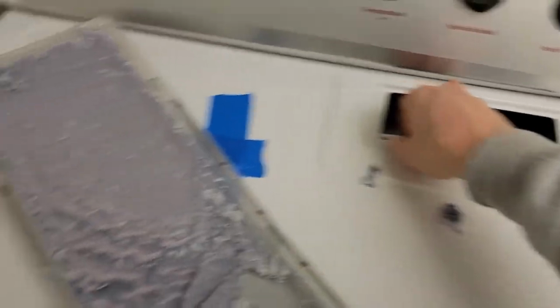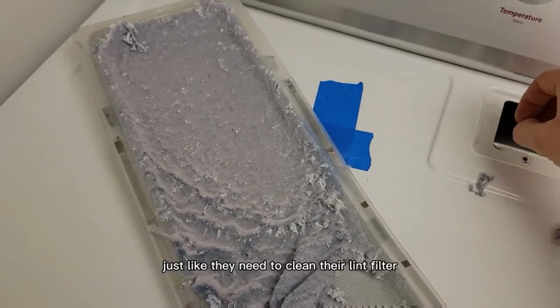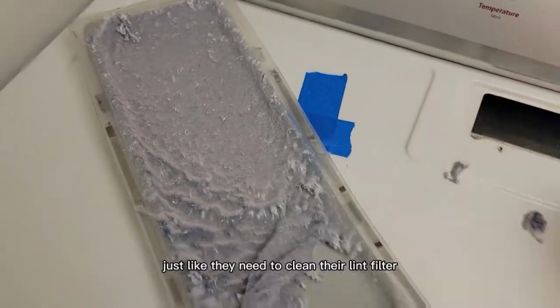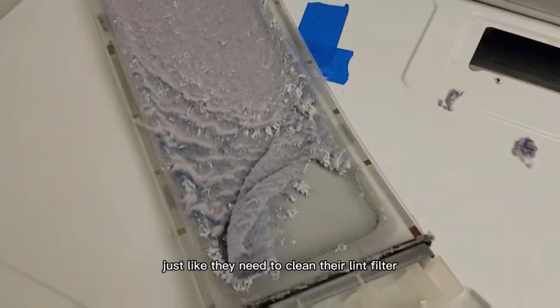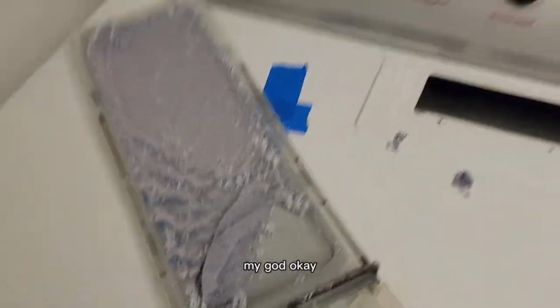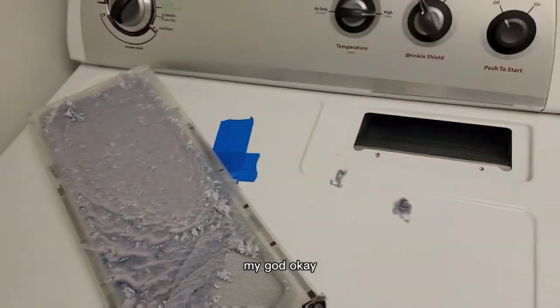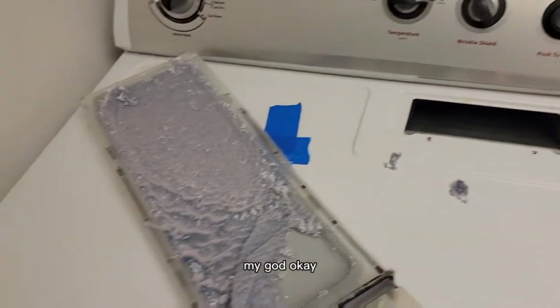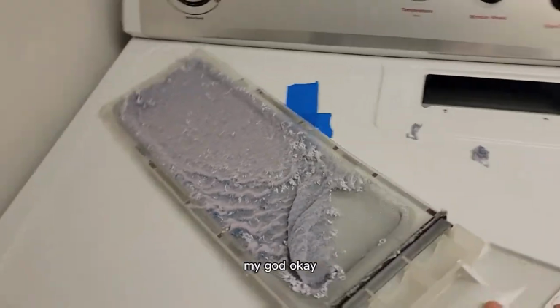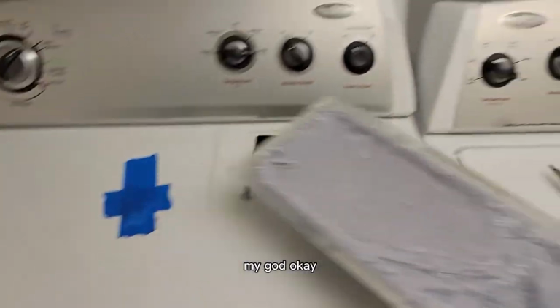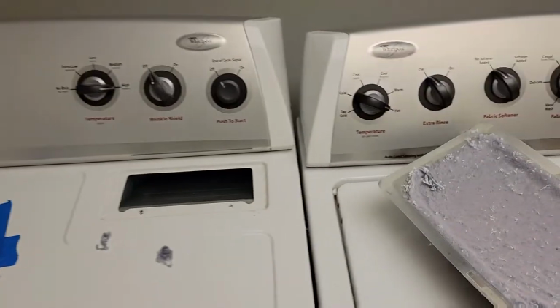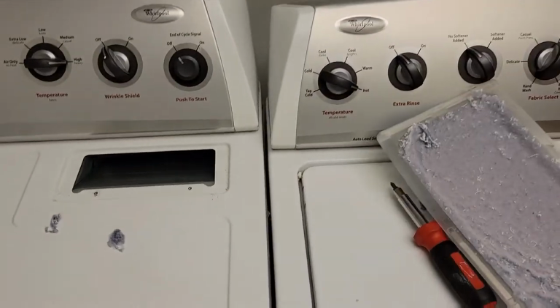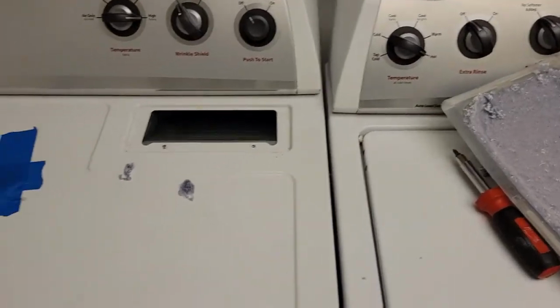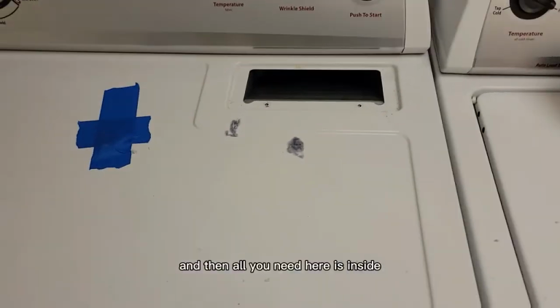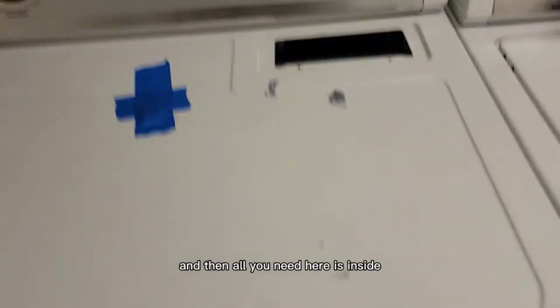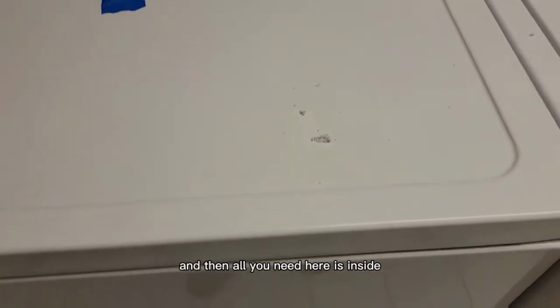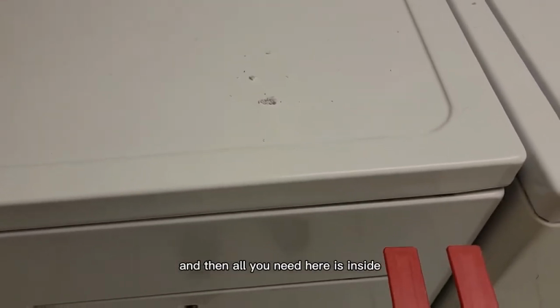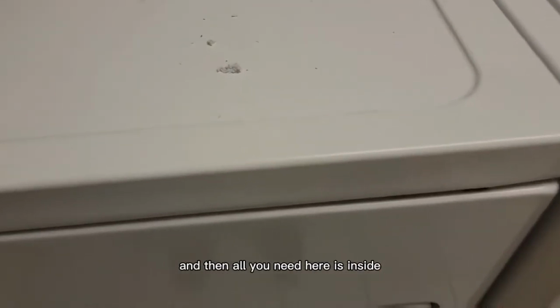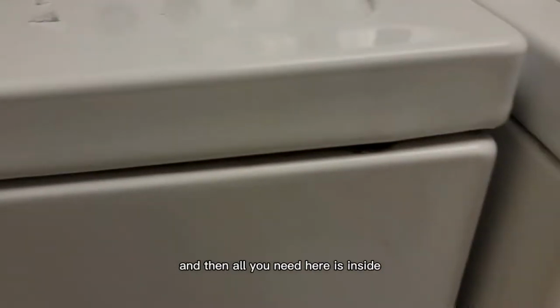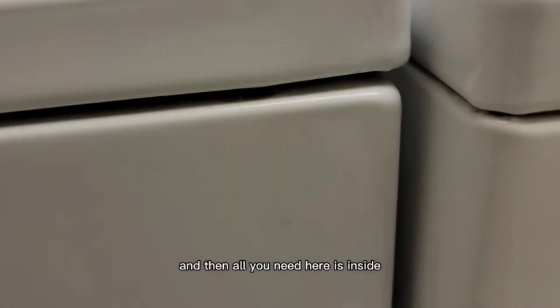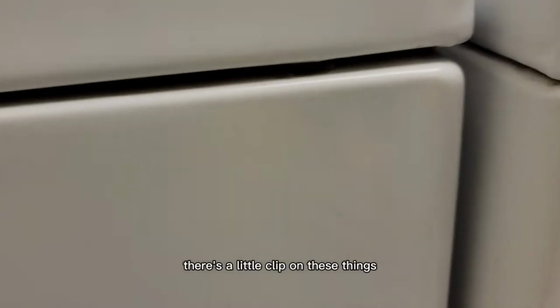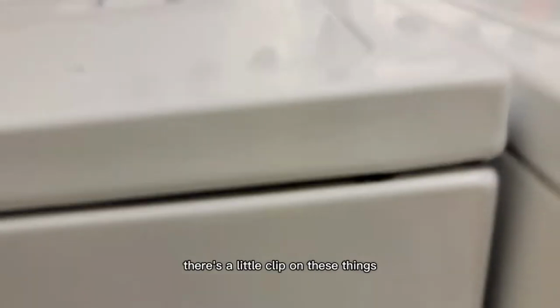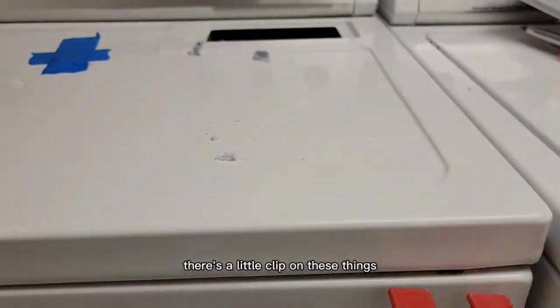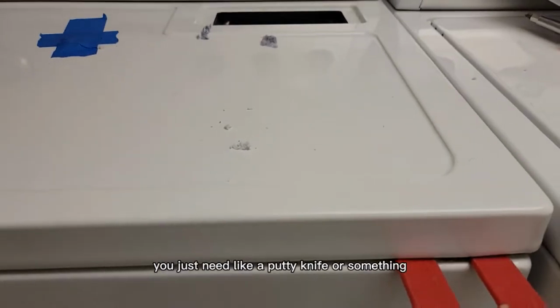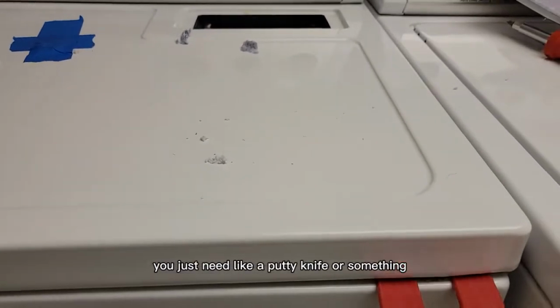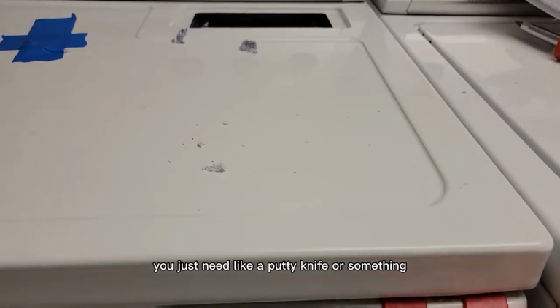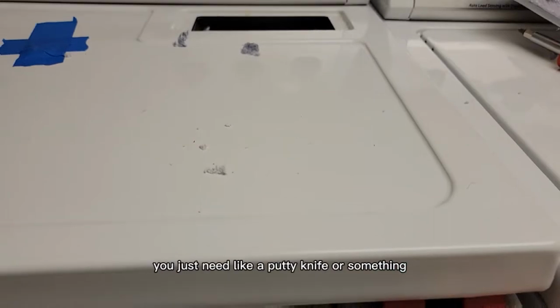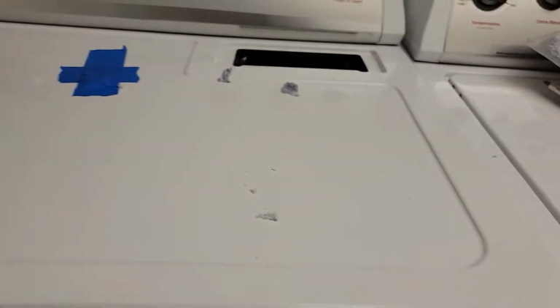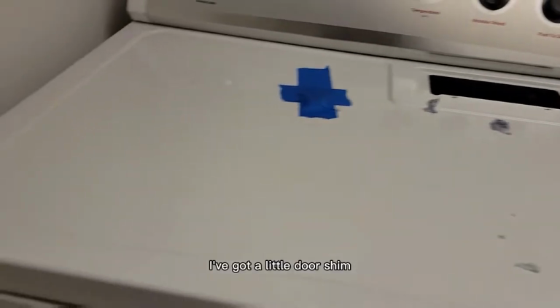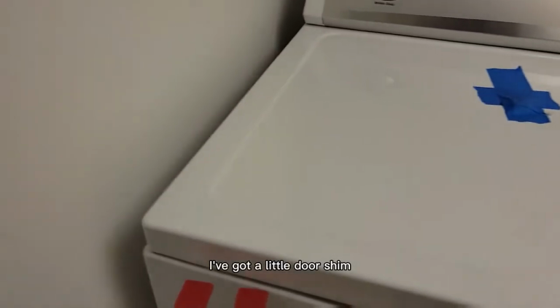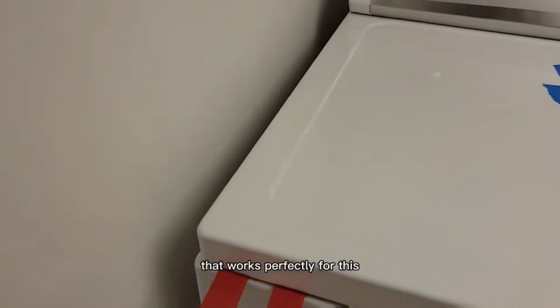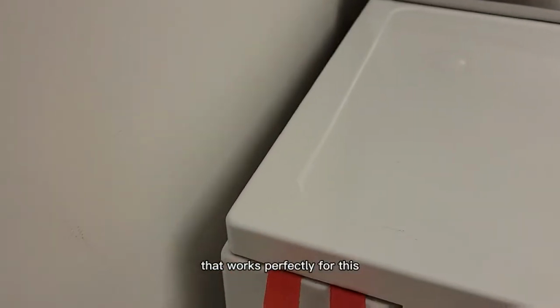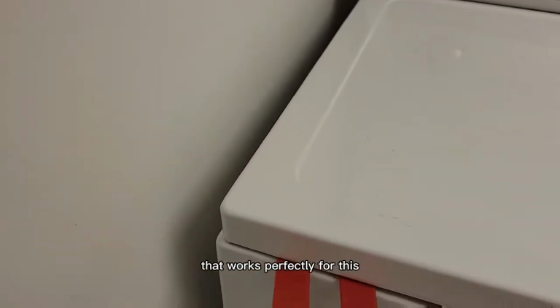Looks like they need to clean their lint filter — my god. Okay, and then all you need is — inside there's a little clip on these things. You just need like a putty knife or something. I've got a little door shim that works perfectly for this.